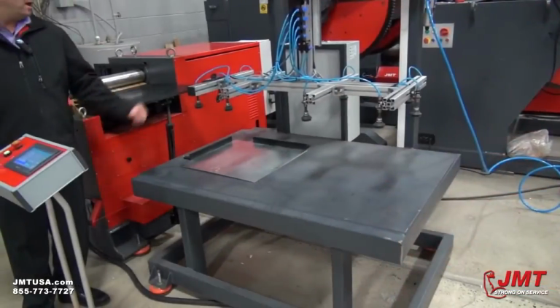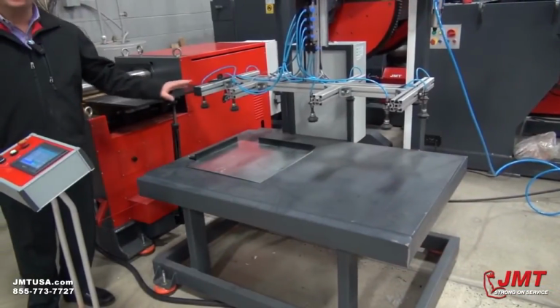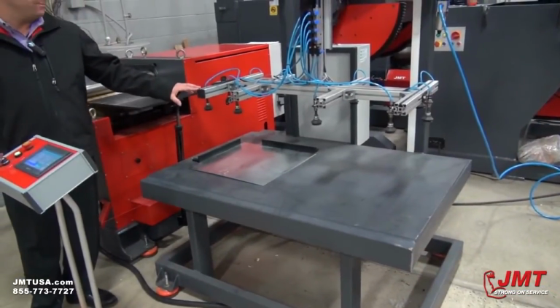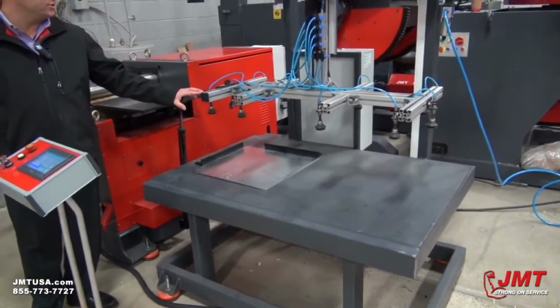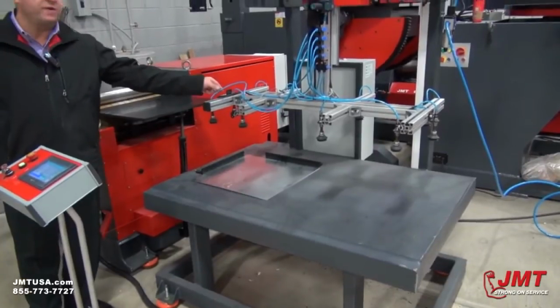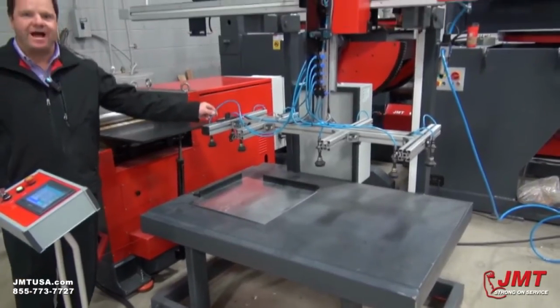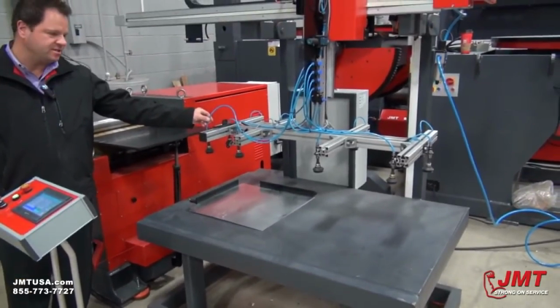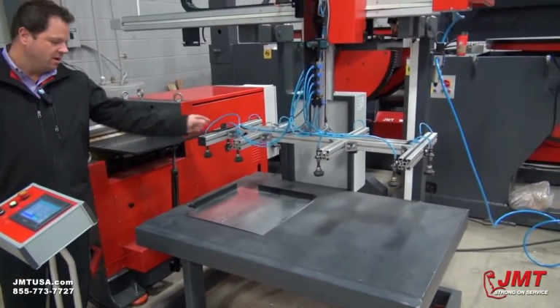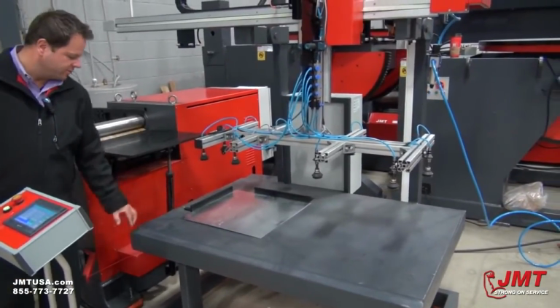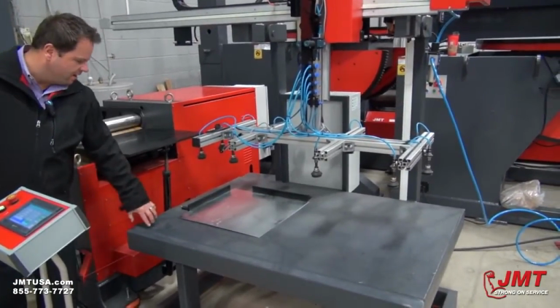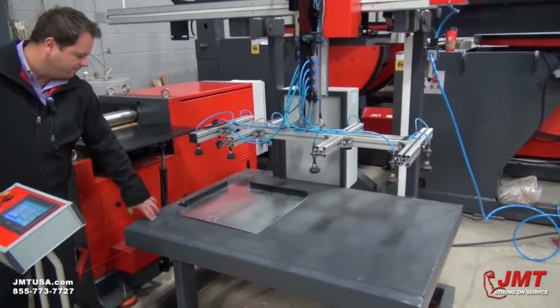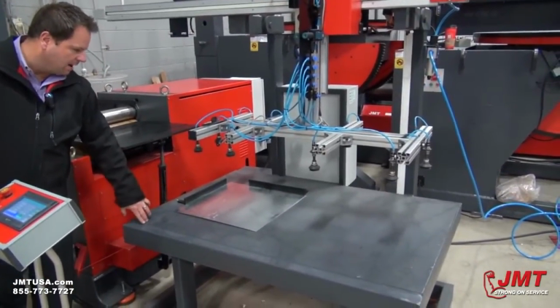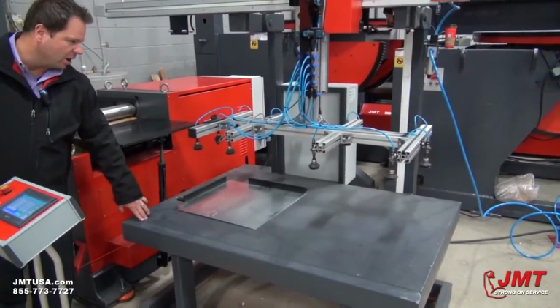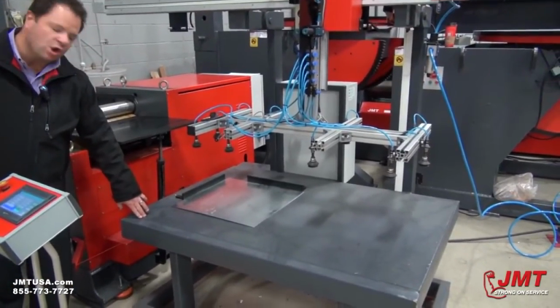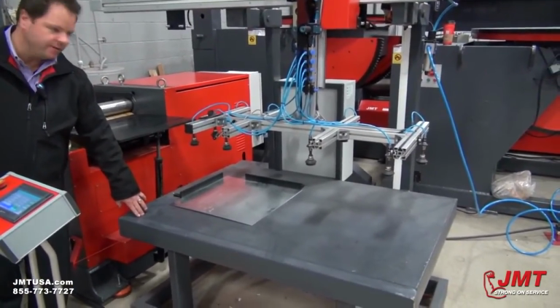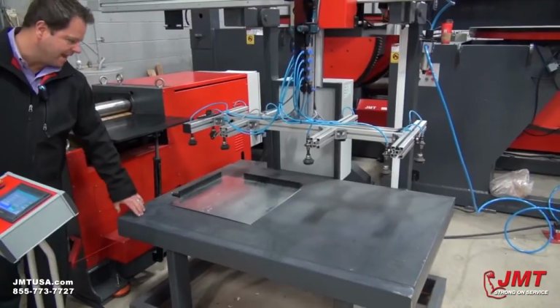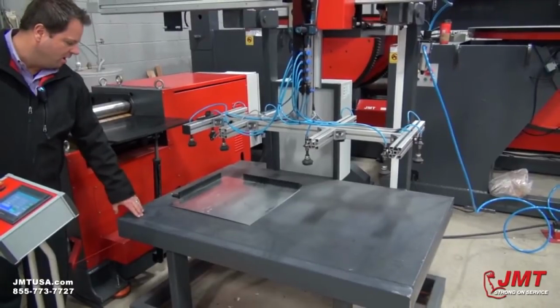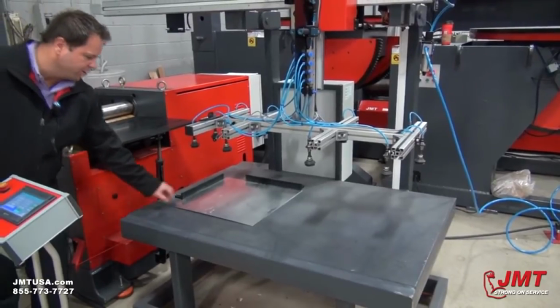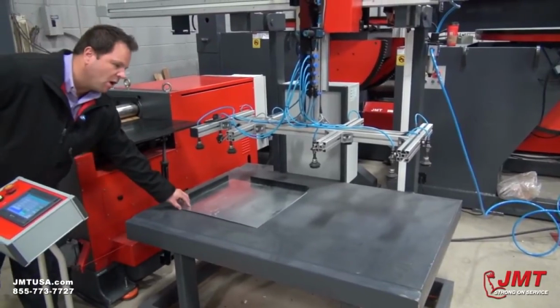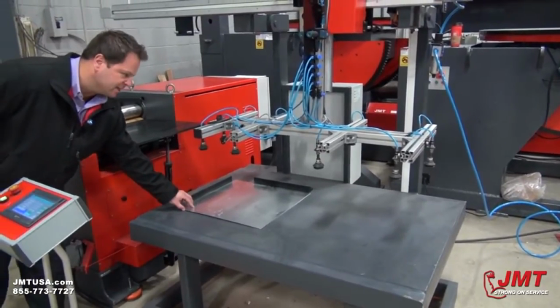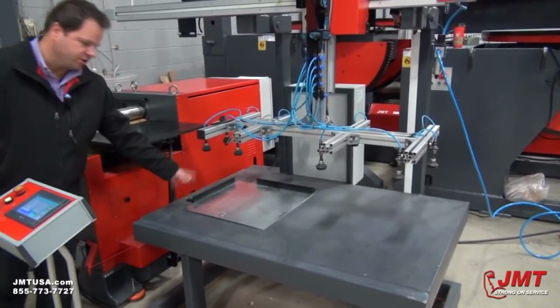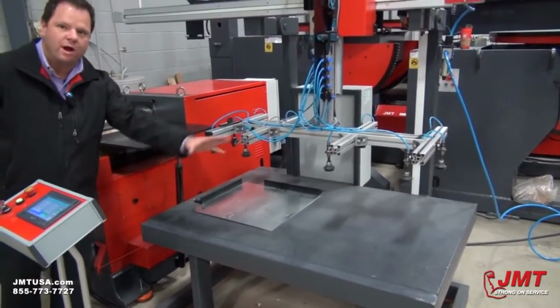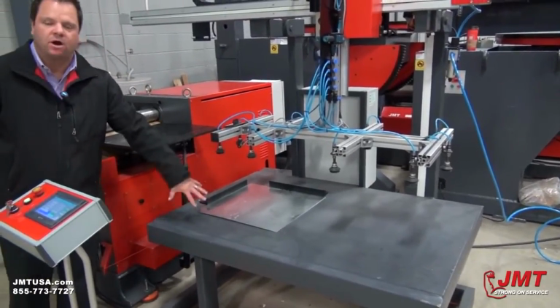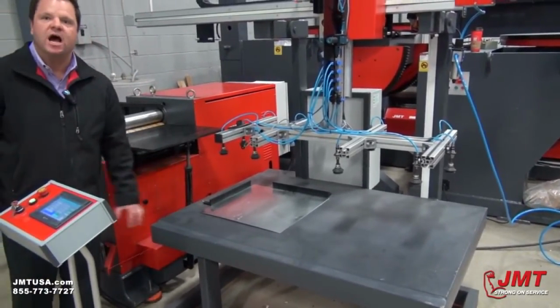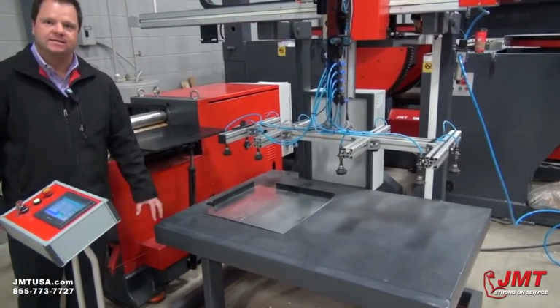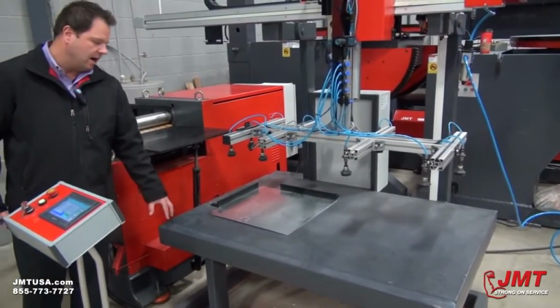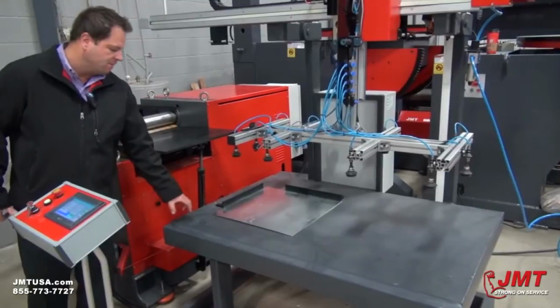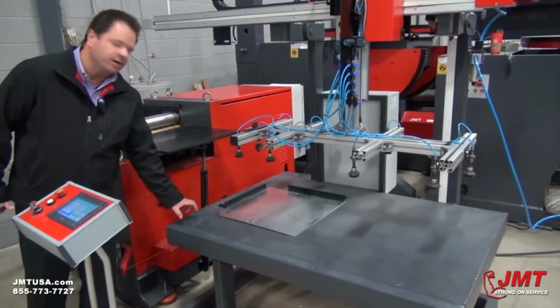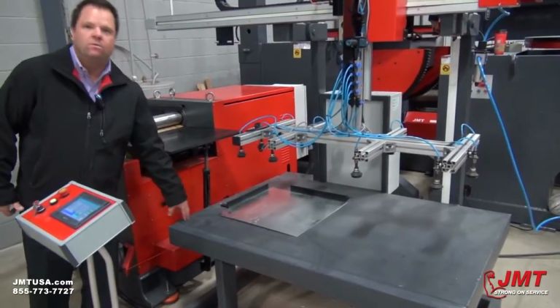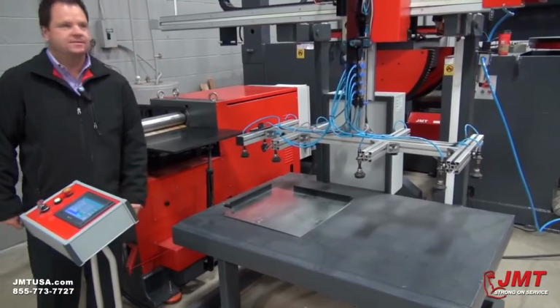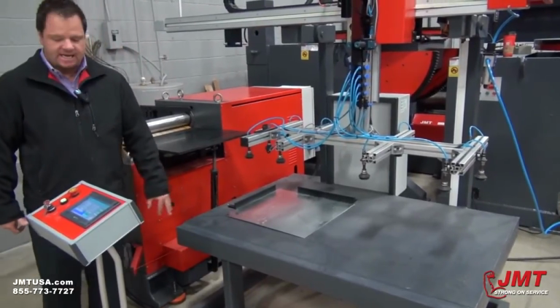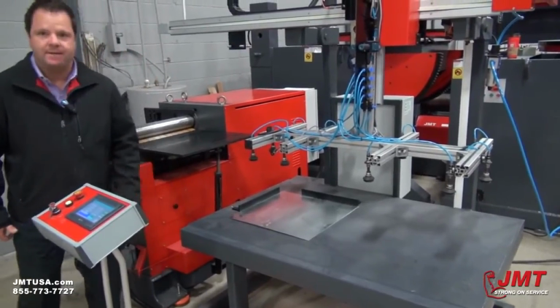If you'll notice on the table on this machine, you've got the vacuum system. You've also got a fairly large envelope on this table. We're doing a smaller piece here, but you could do quite a bit larger size material with this size of table.